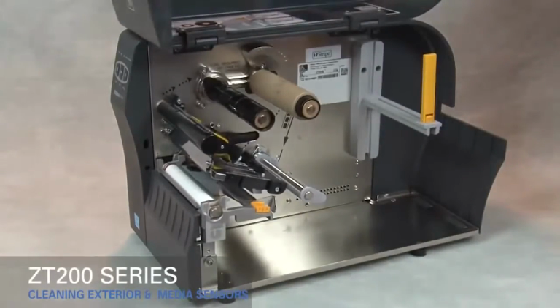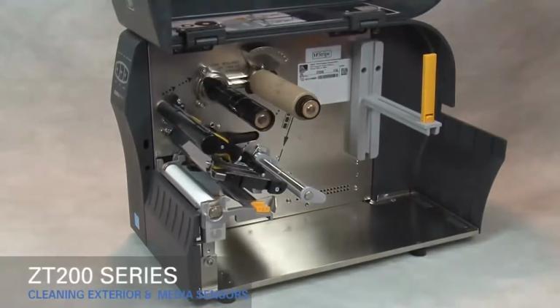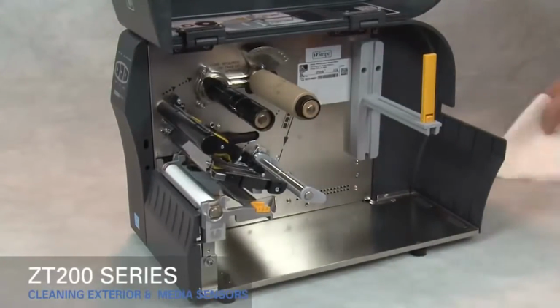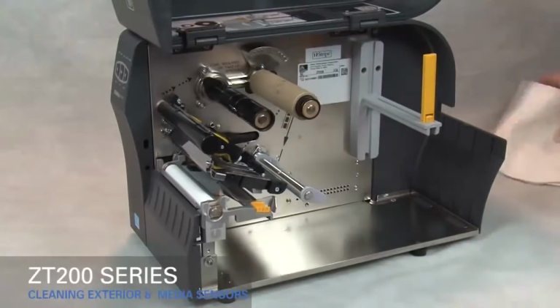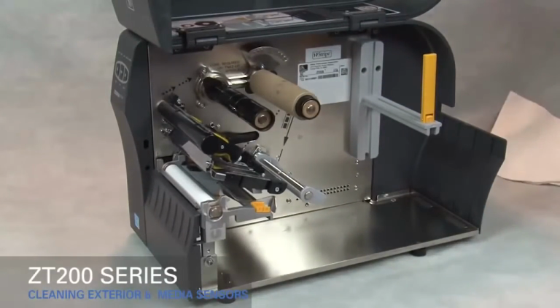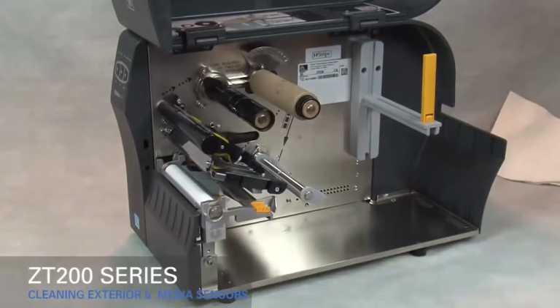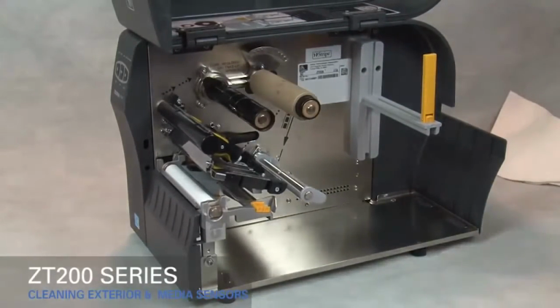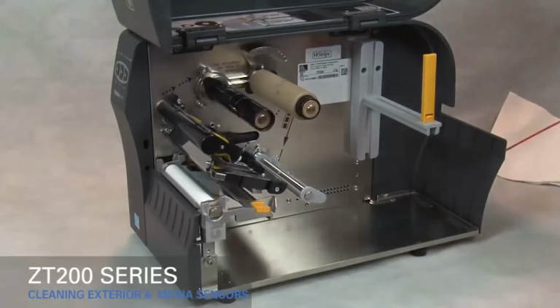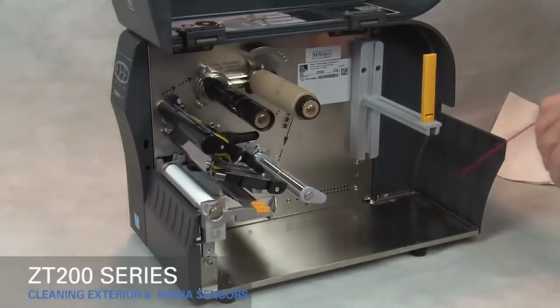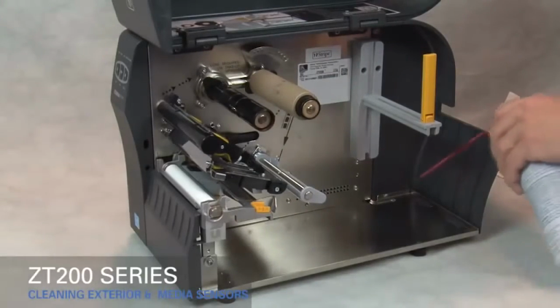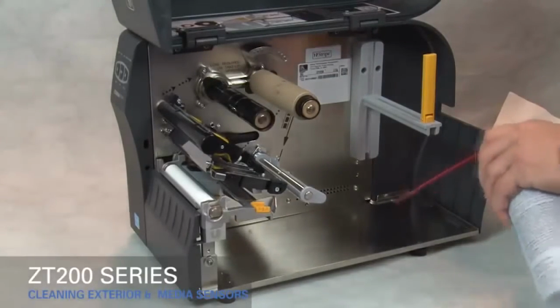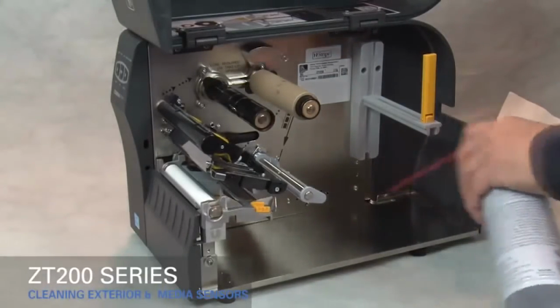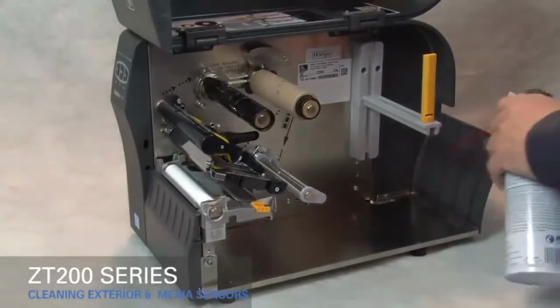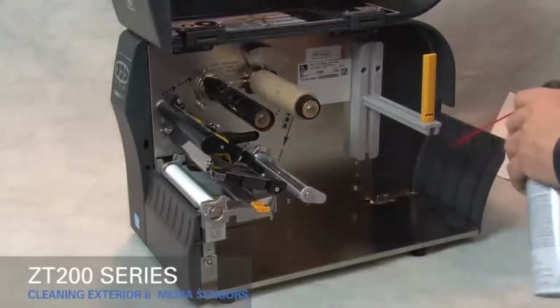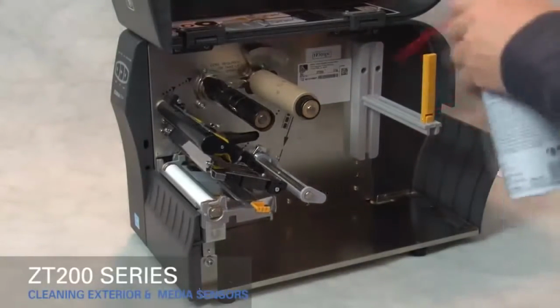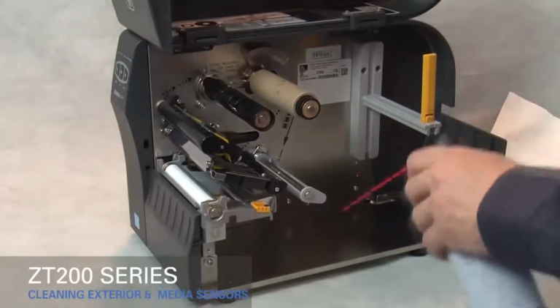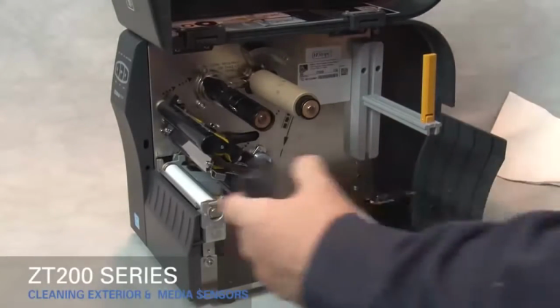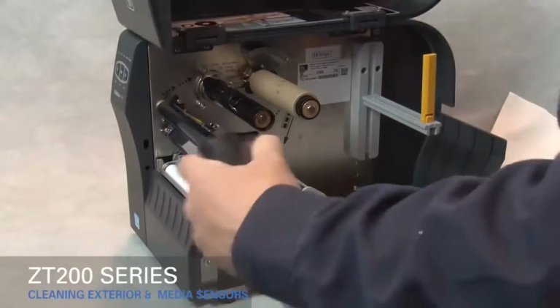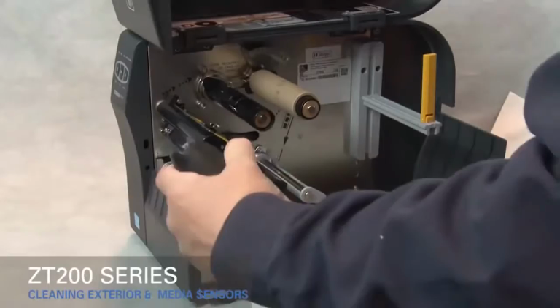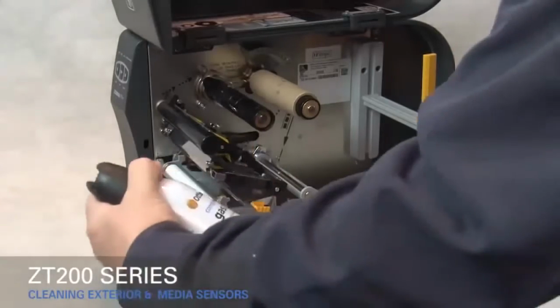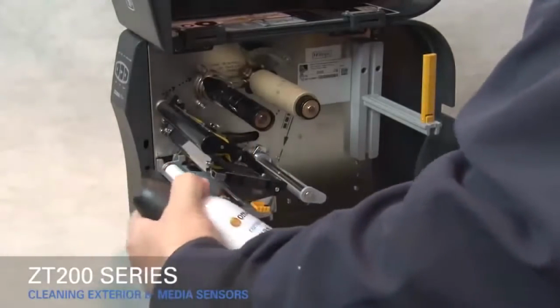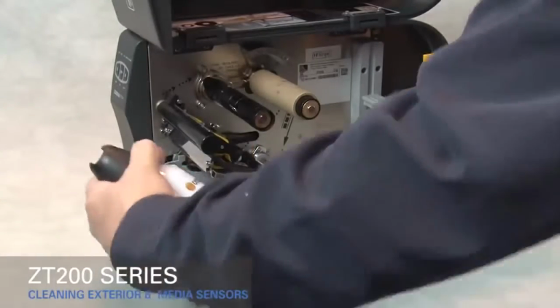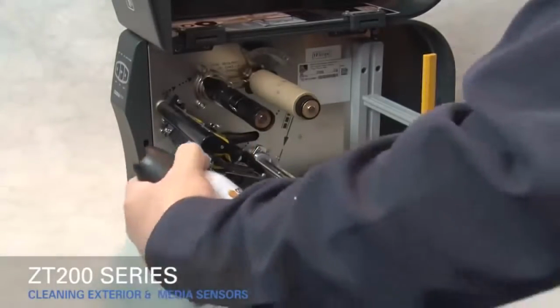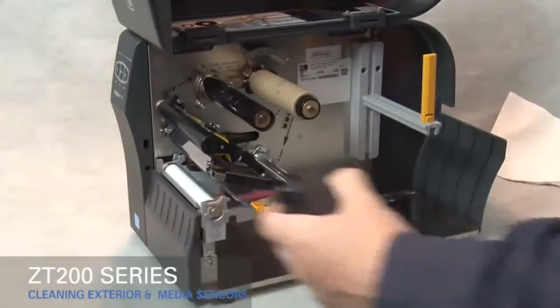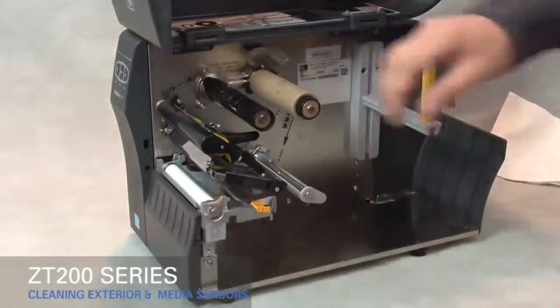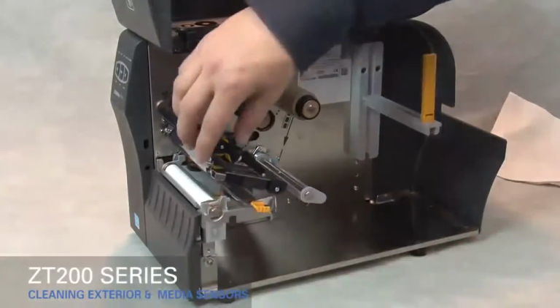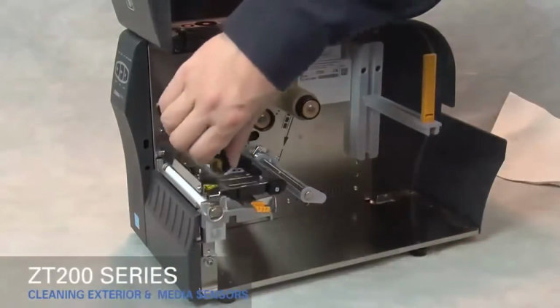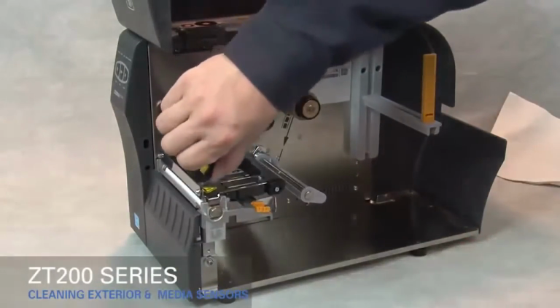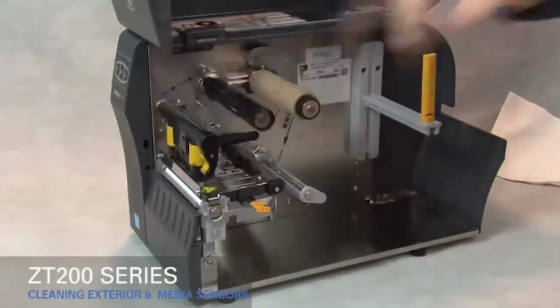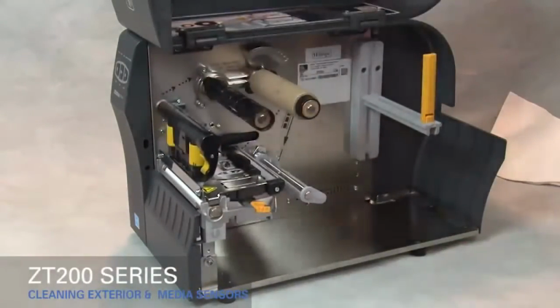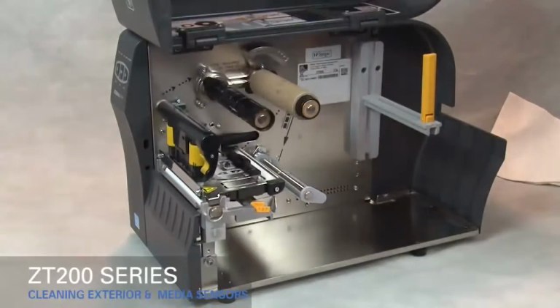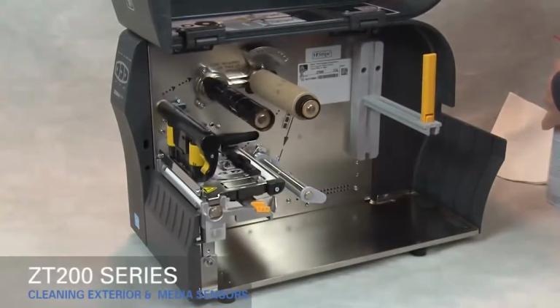To clean the media compartment, brush, air blow, or vacuum any accumulated paper lint and dust away from the media and ribbon paths. Clean the sensors using the same method to remove dust and paper lint.